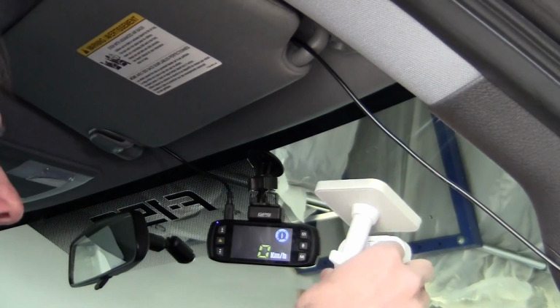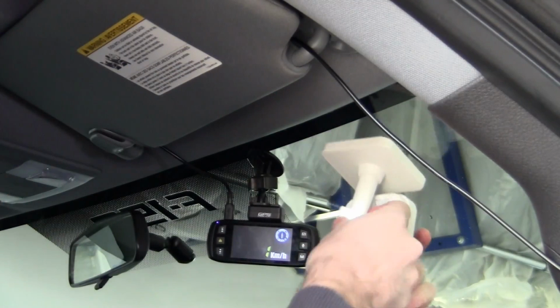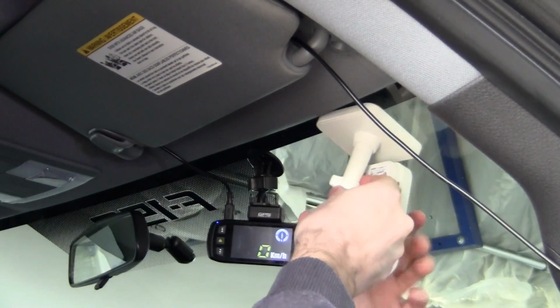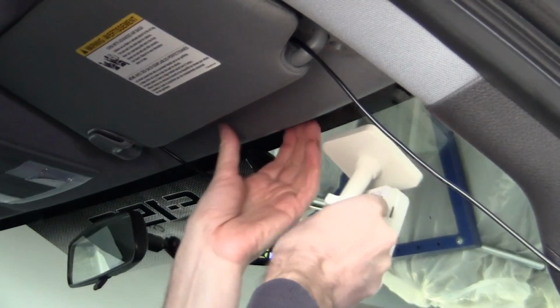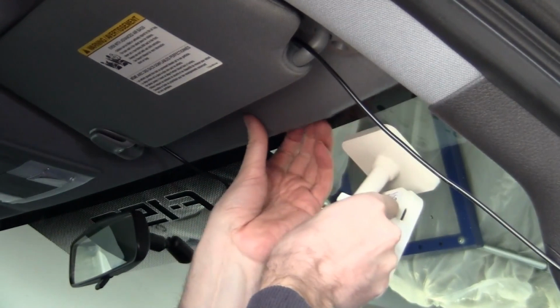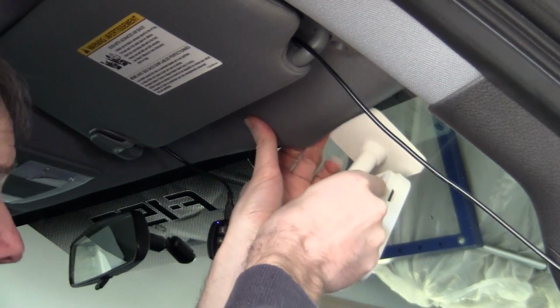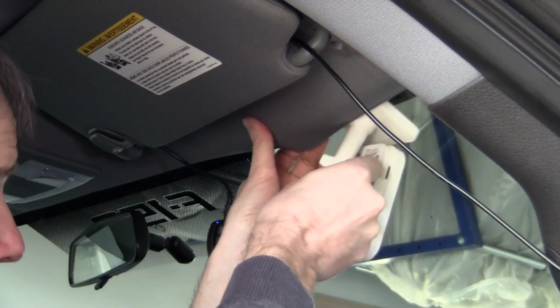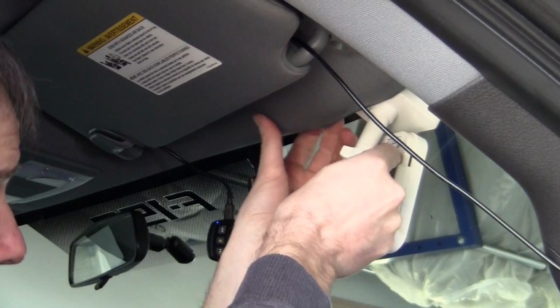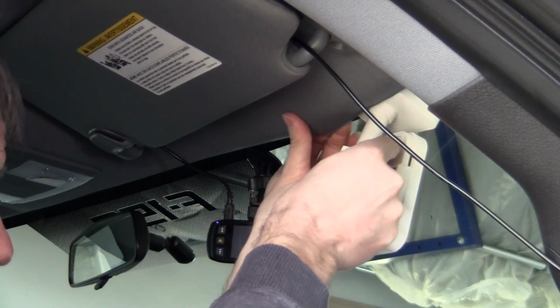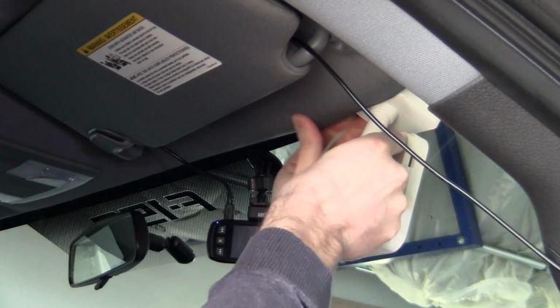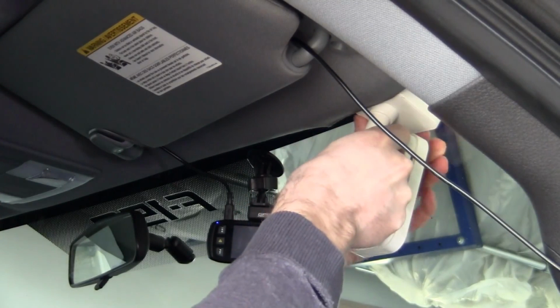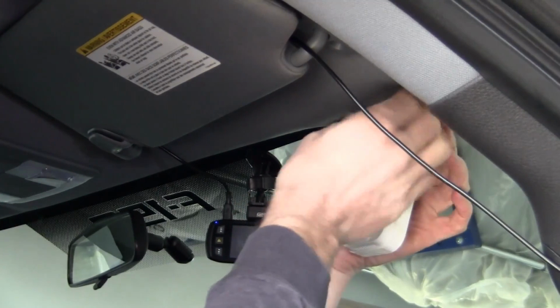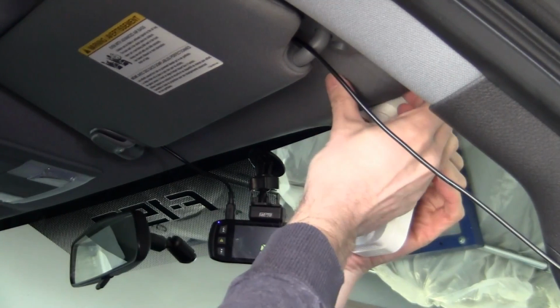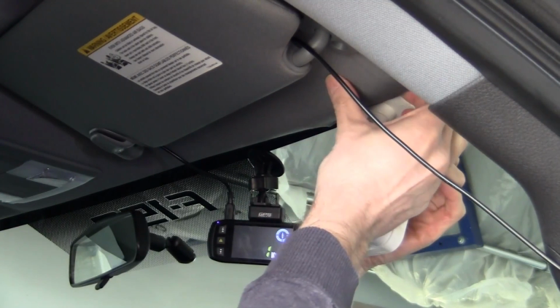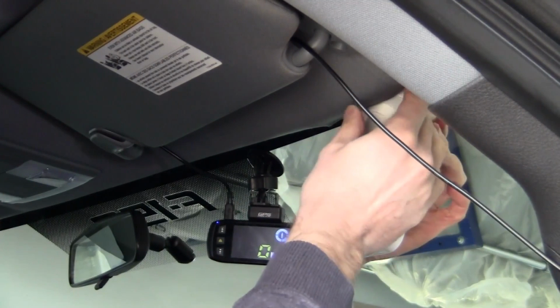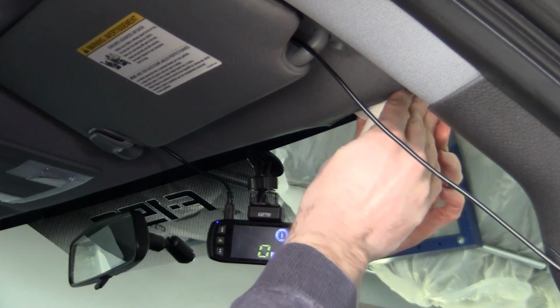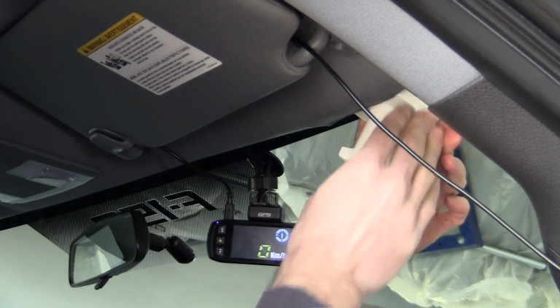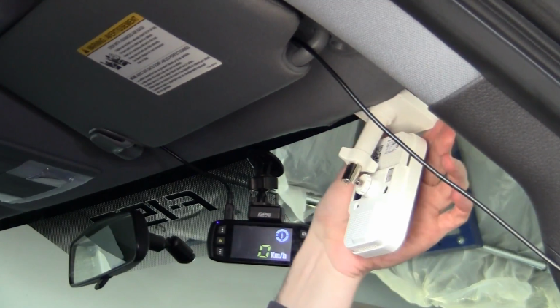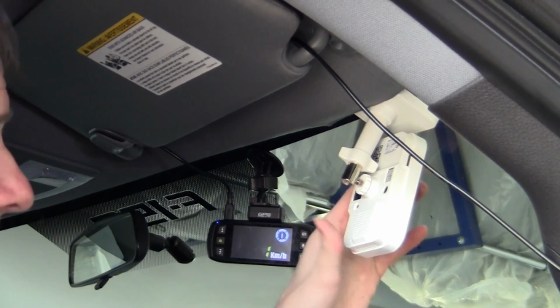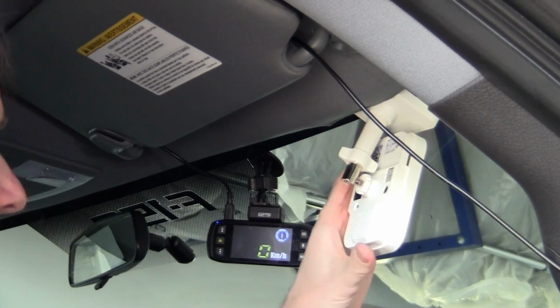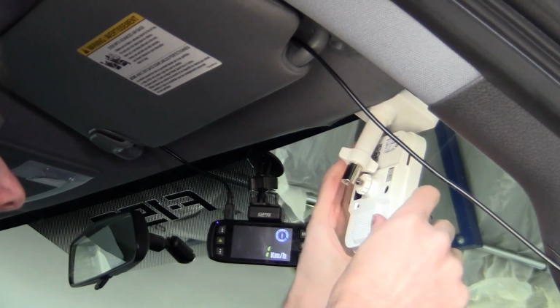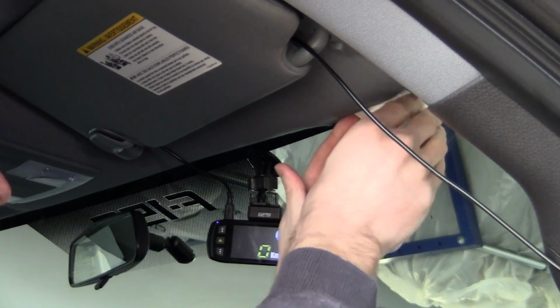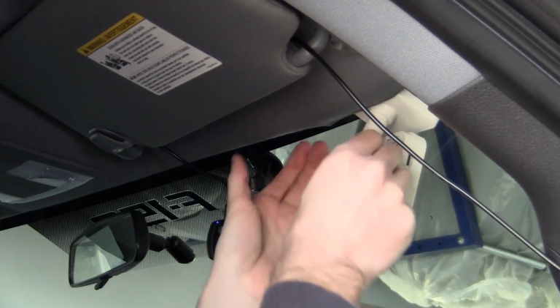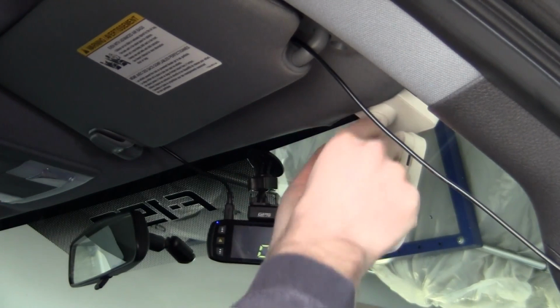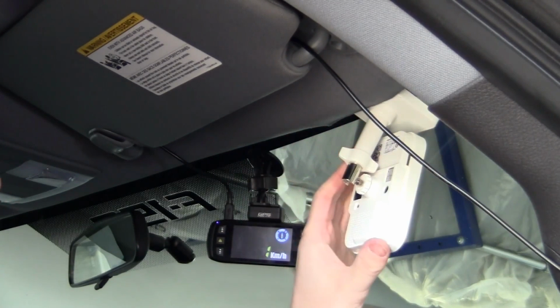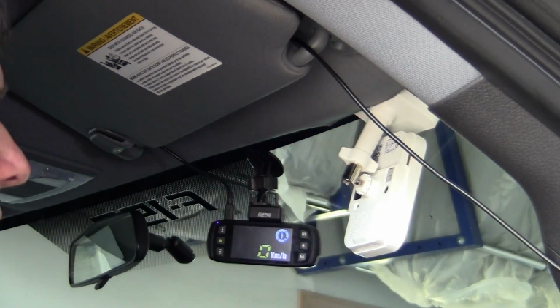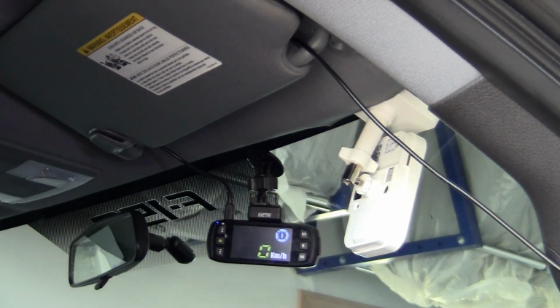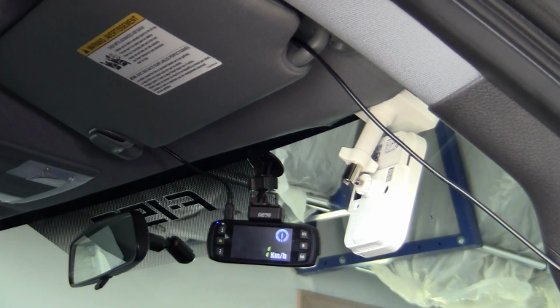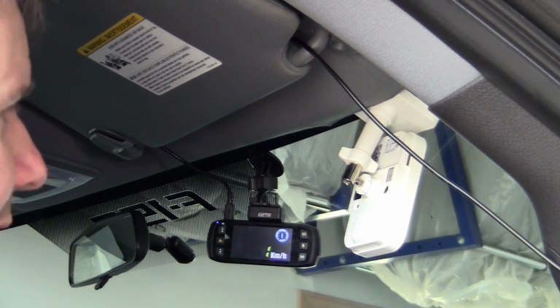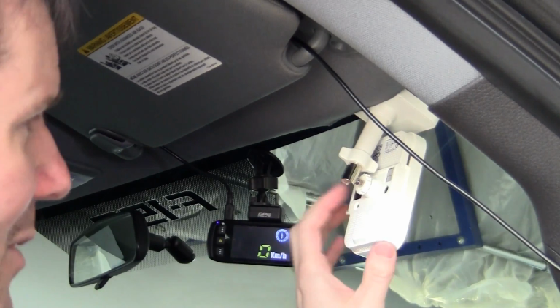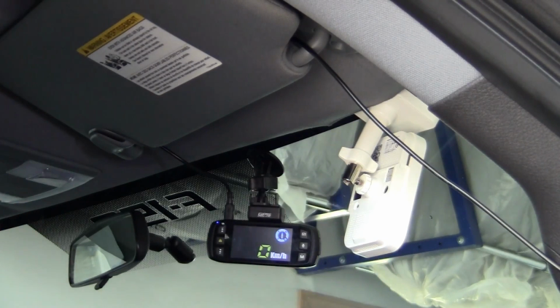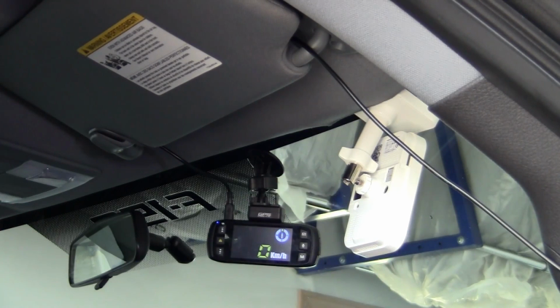To install the camera, I'm basically just going to pull back this piece of the roof here, tuck it inside, and secure it just like that. That should keep it in place for this experiment.